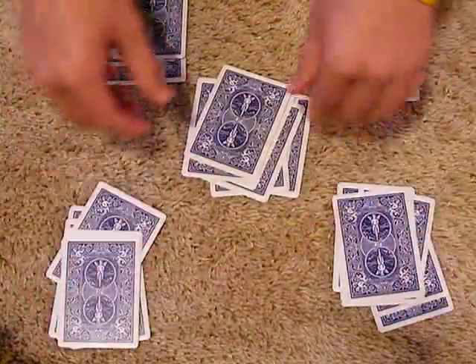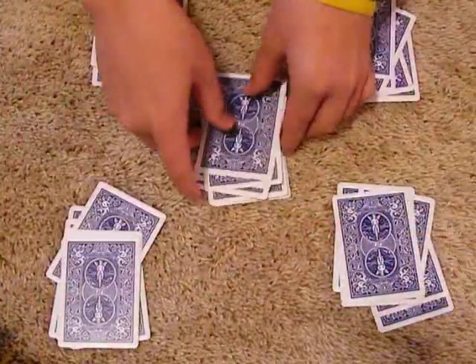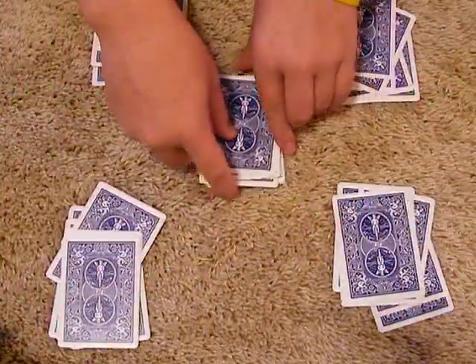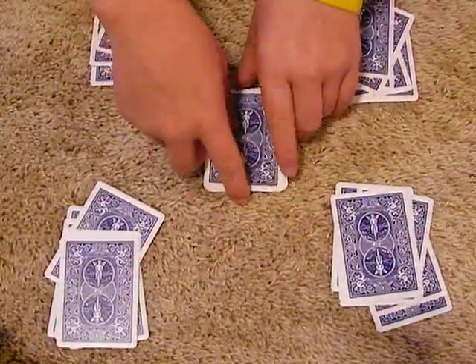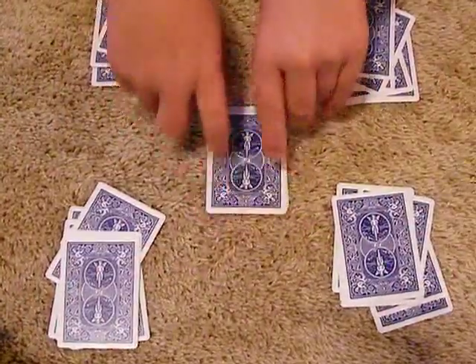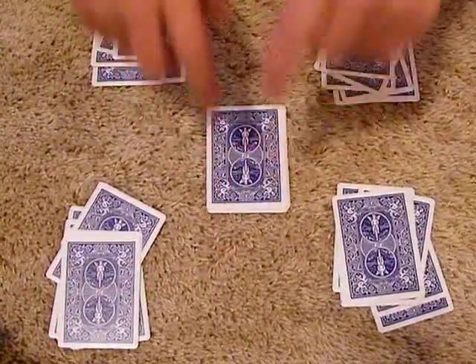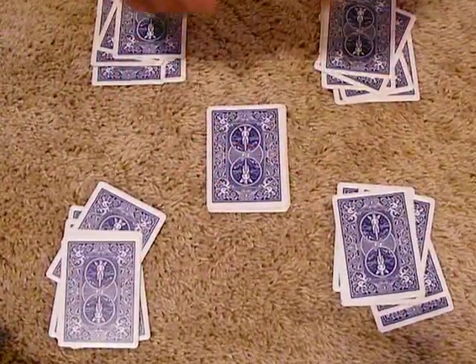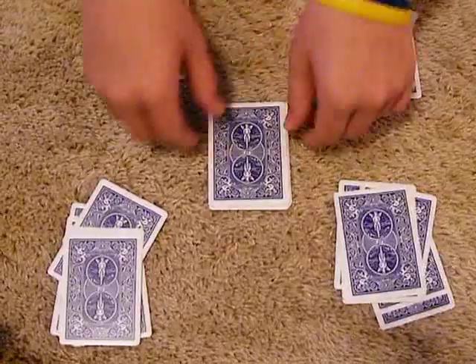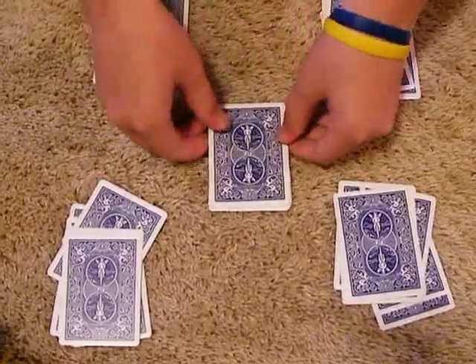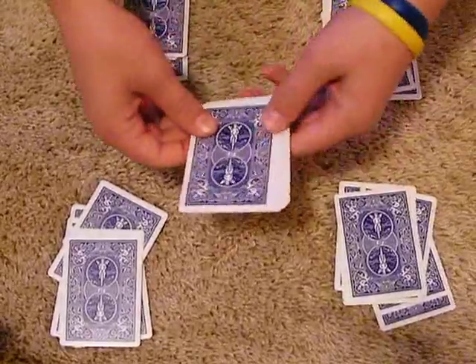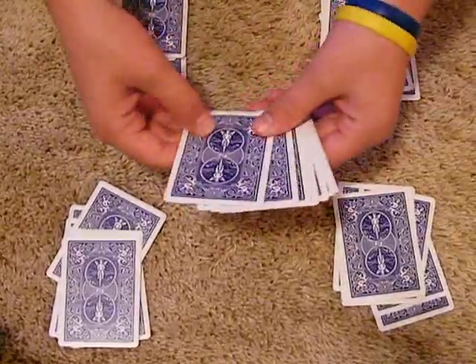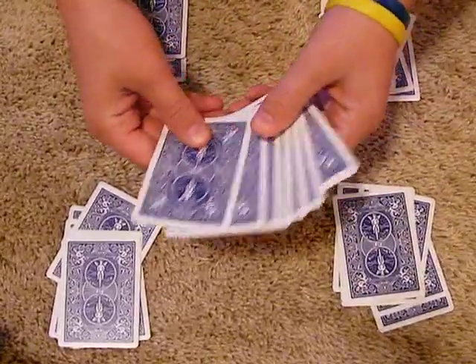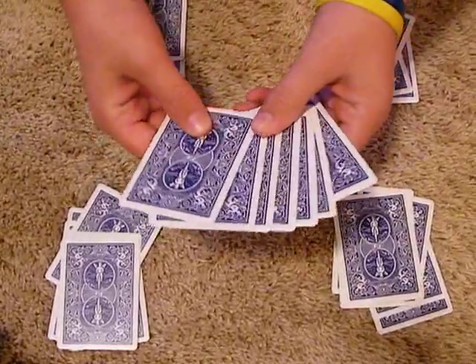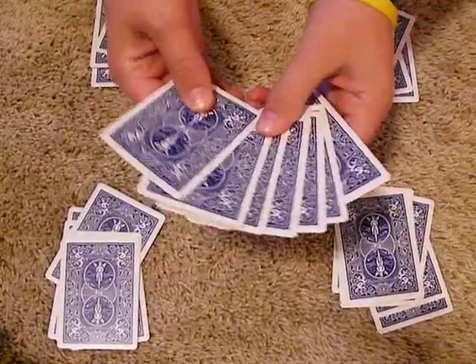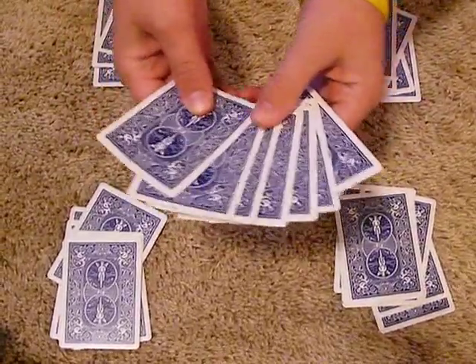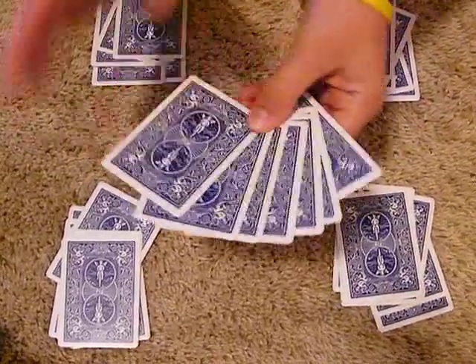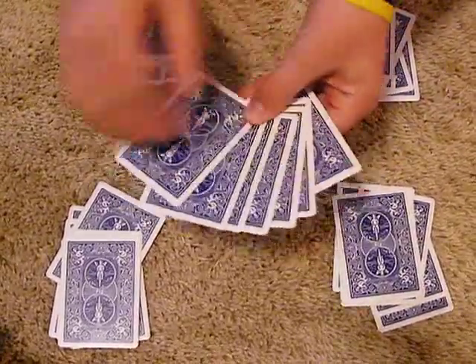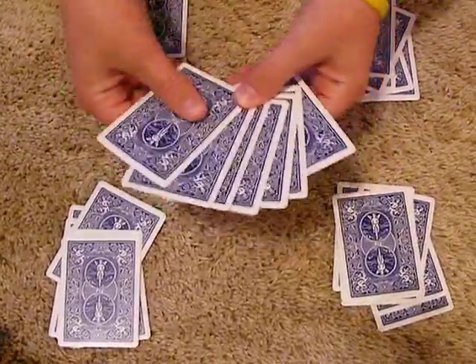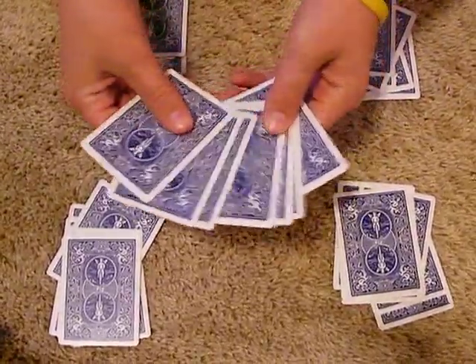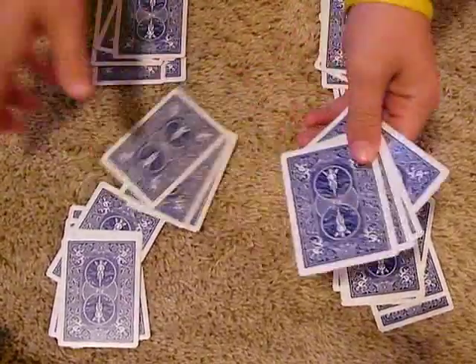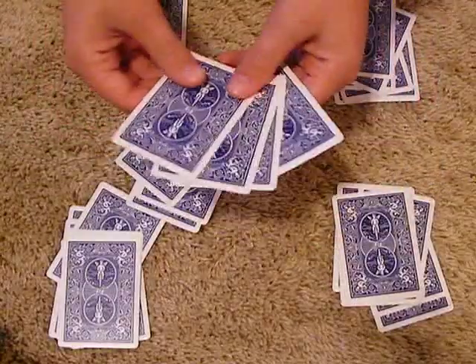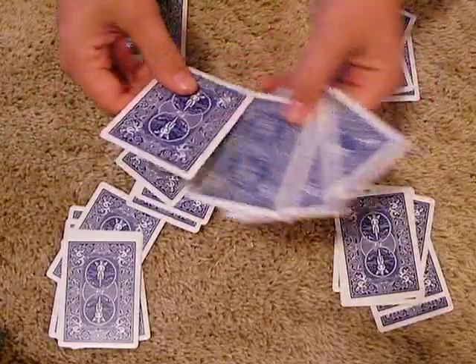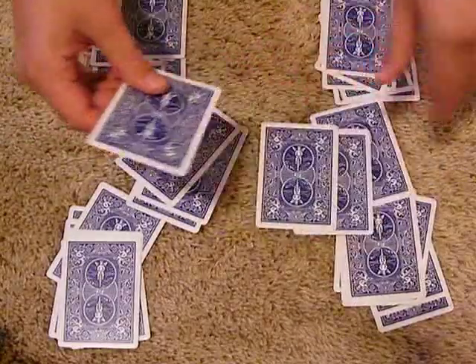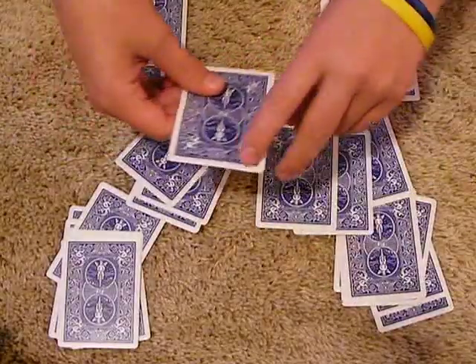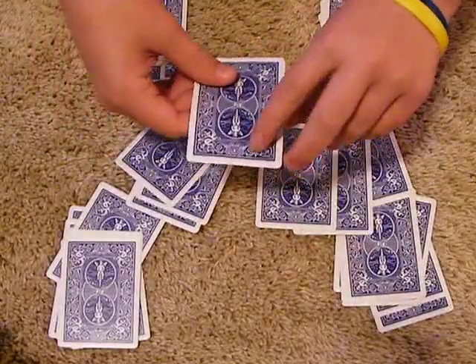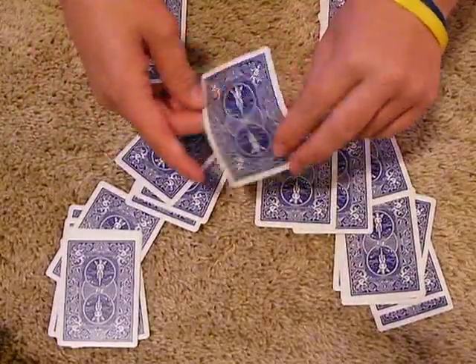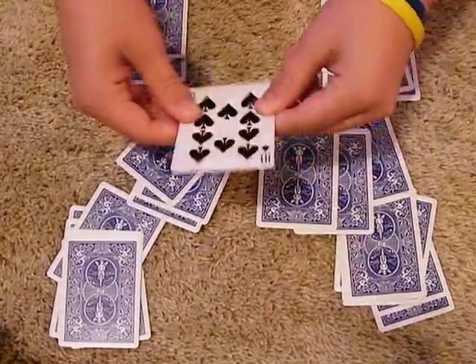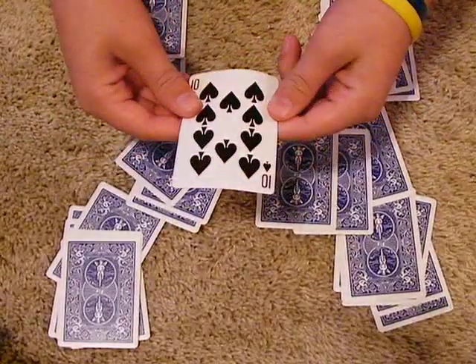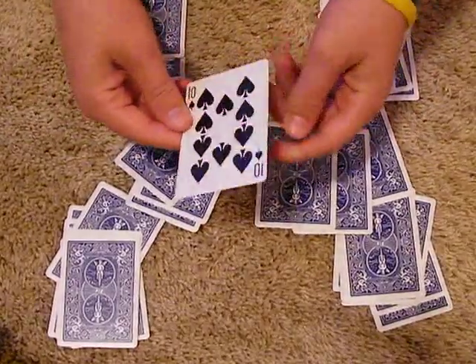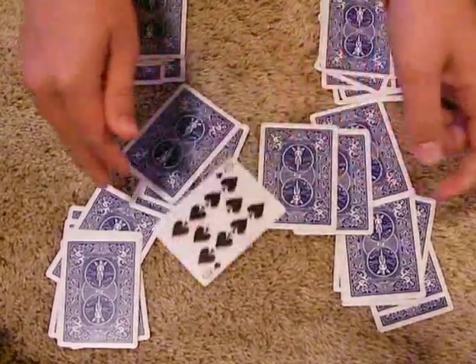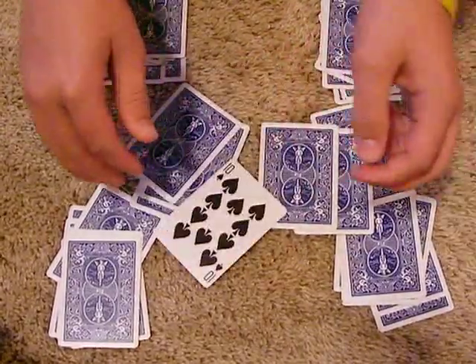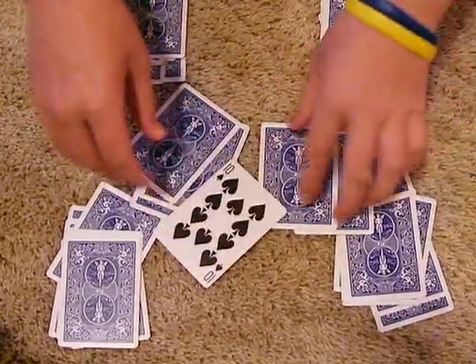Not only will your card be in the middle pile, it will be in the middle of the middle pile. Three cards over here, three cards over here, and your card — the Ten of Spades.